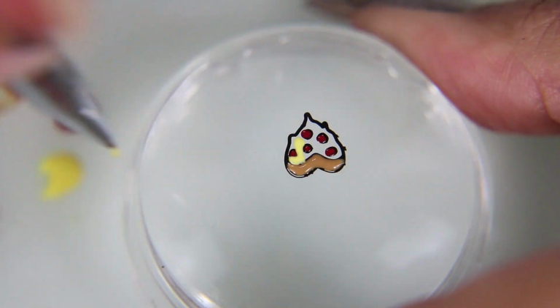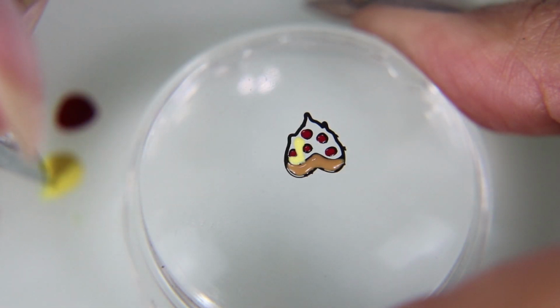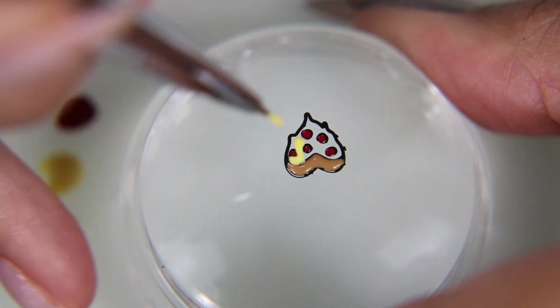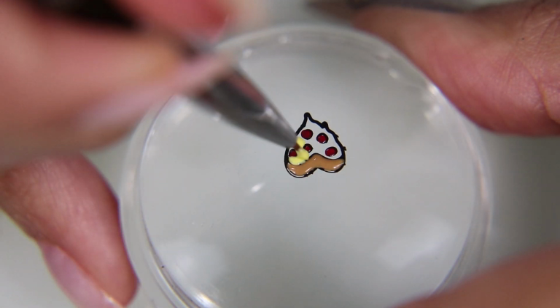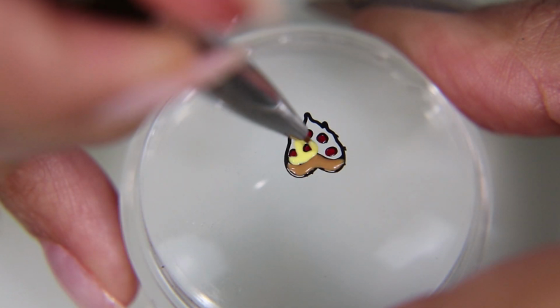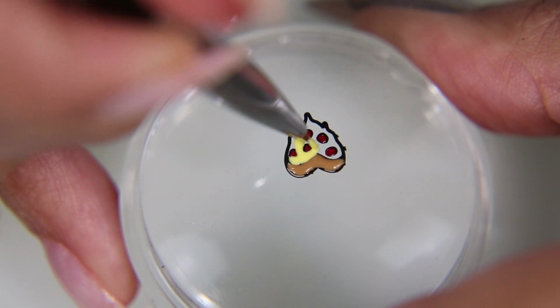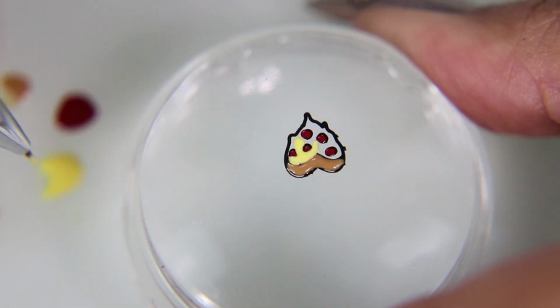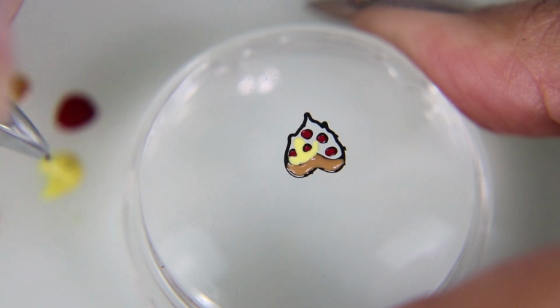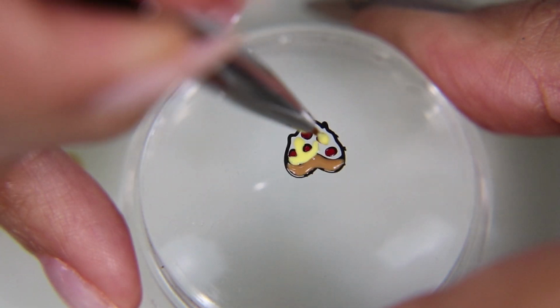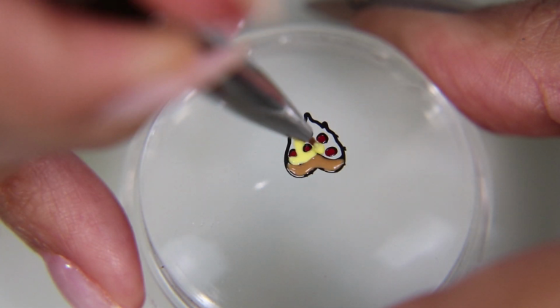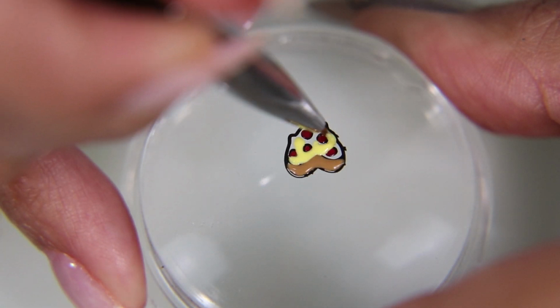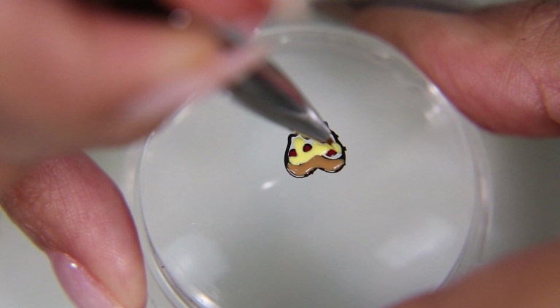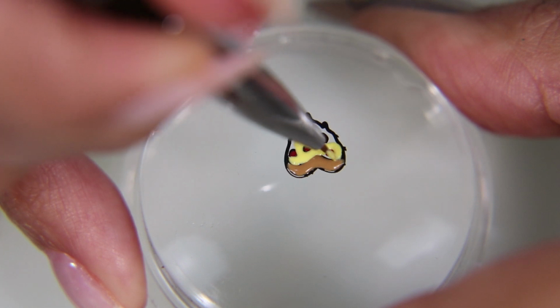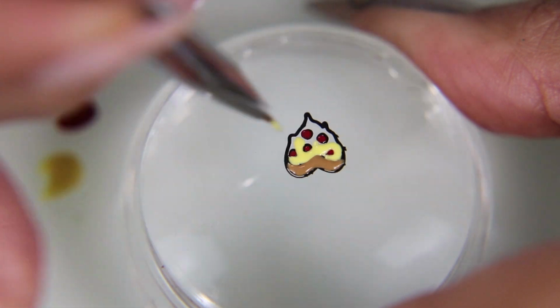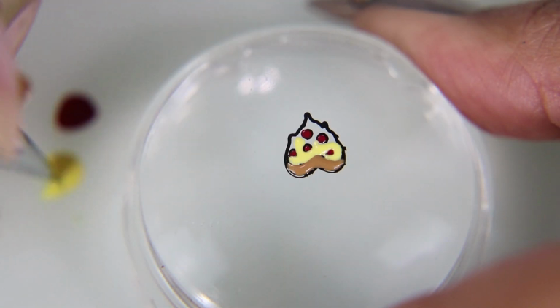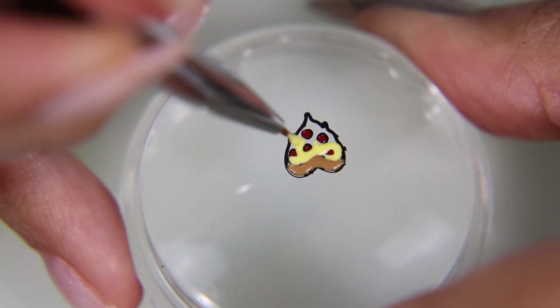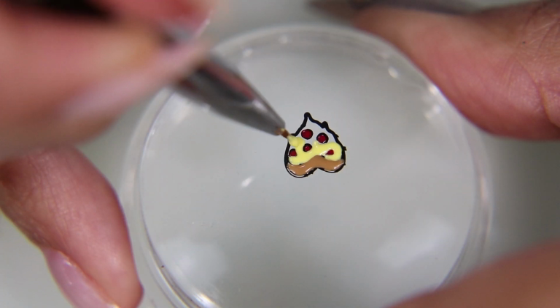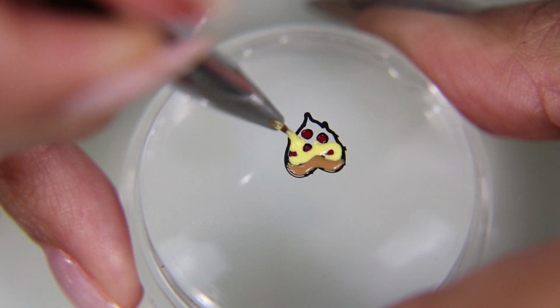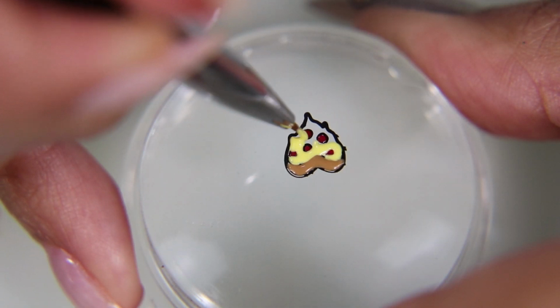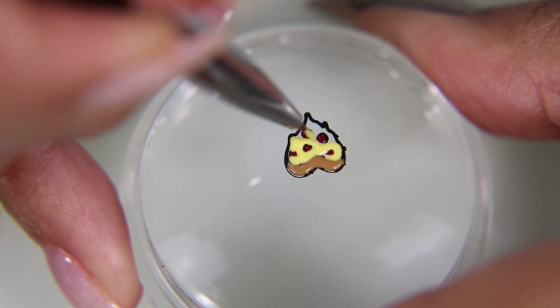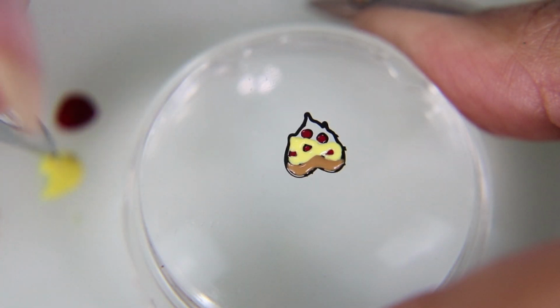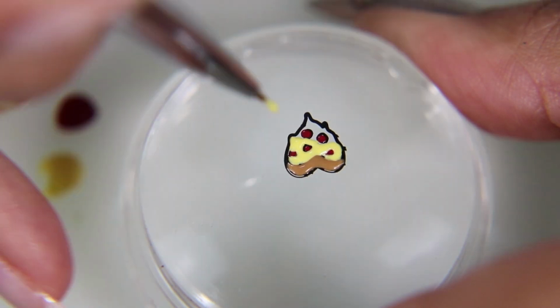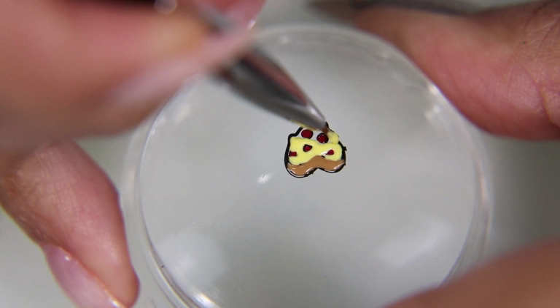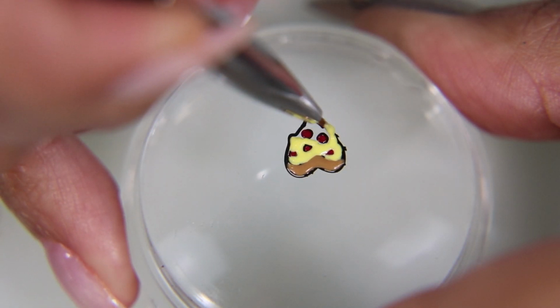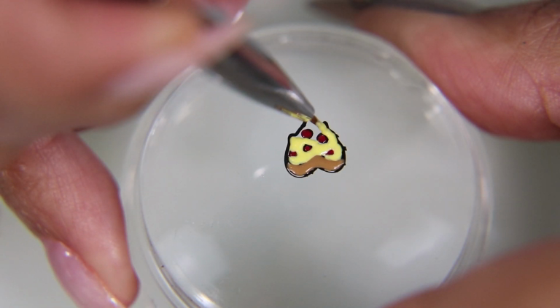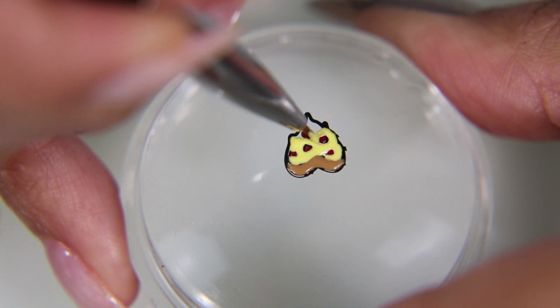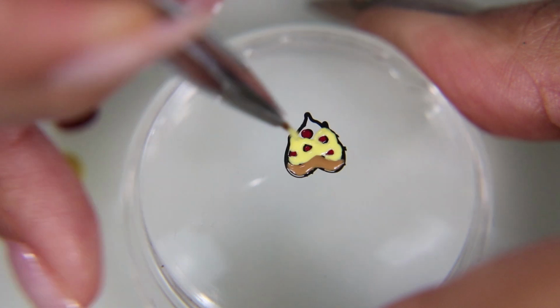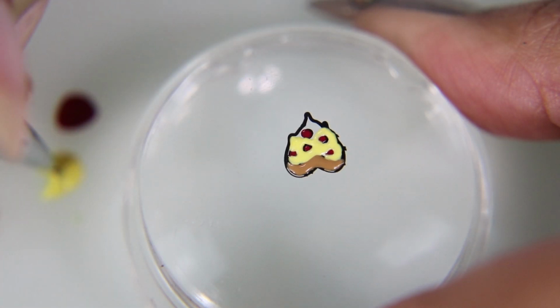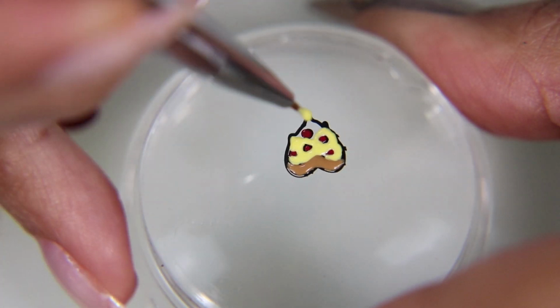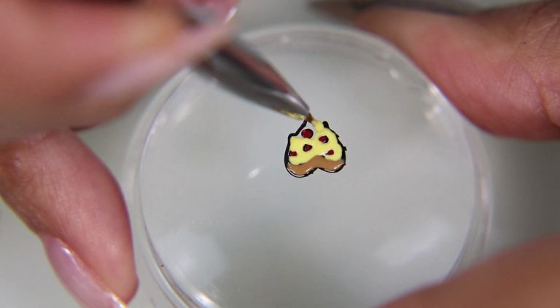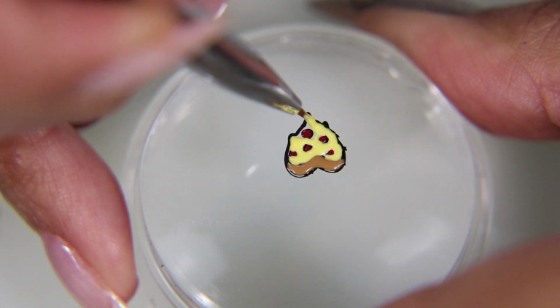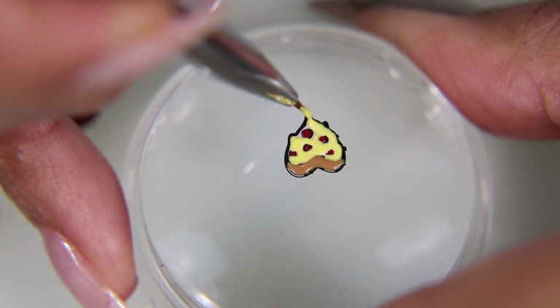I filled in the pepperoni slices with Cherry Bomb, which is not available yet on Maniology — it's going to be available in the next month, I think. Then I'm filling in the cheese area with Nikko, also by Maniology.